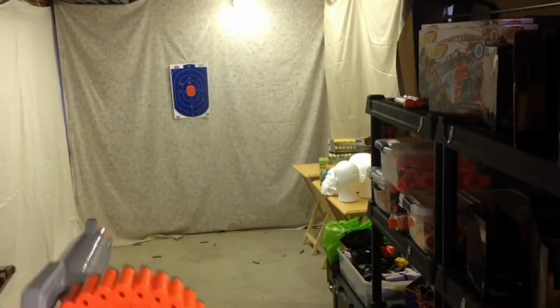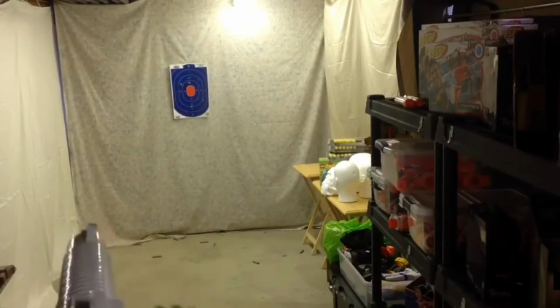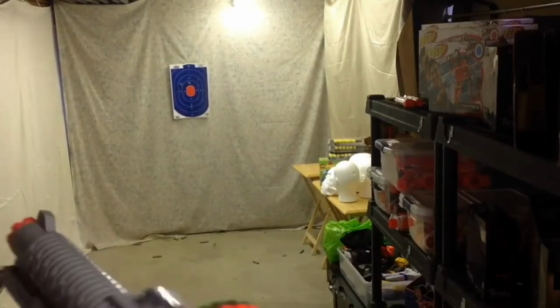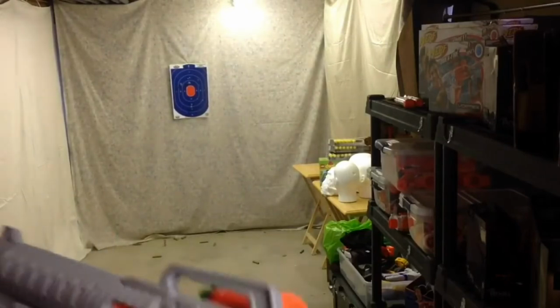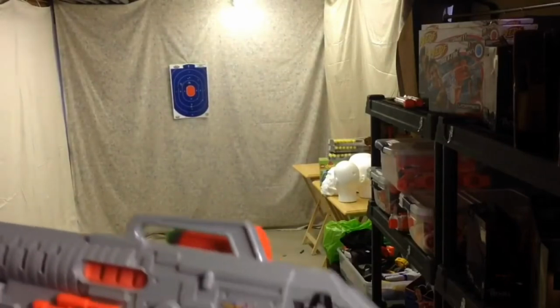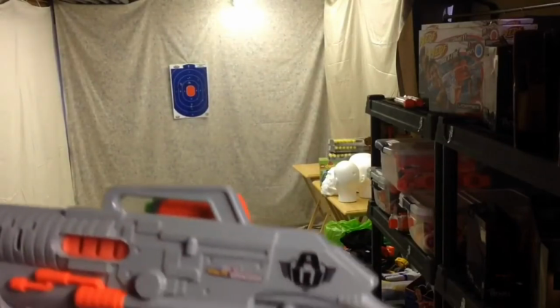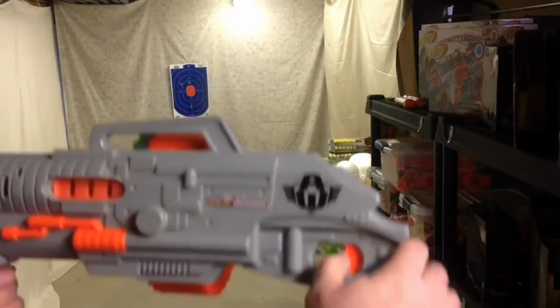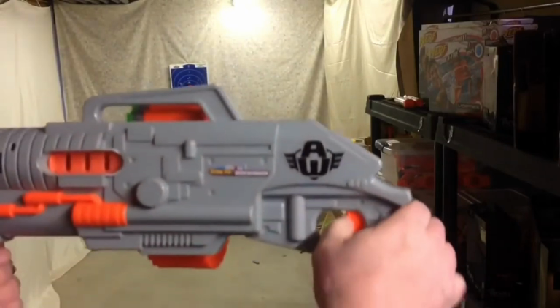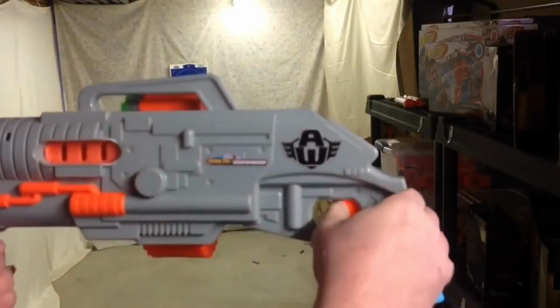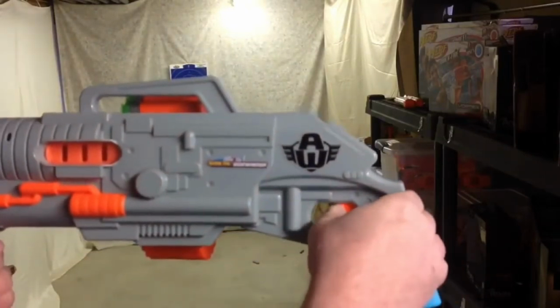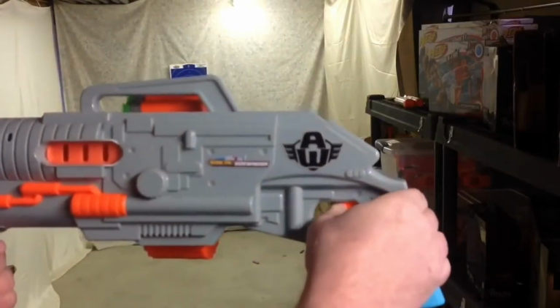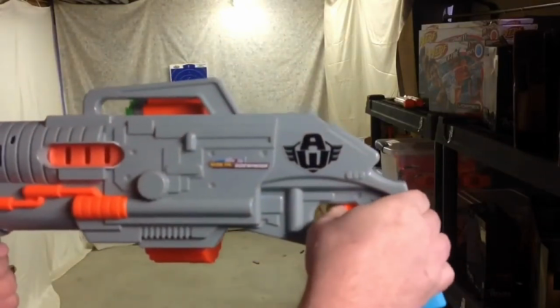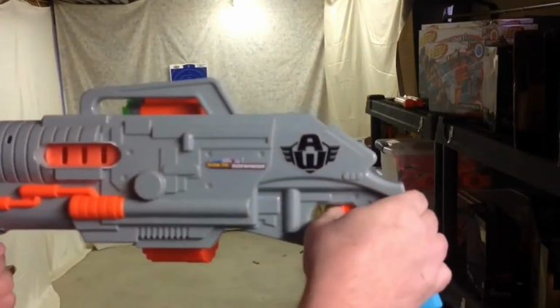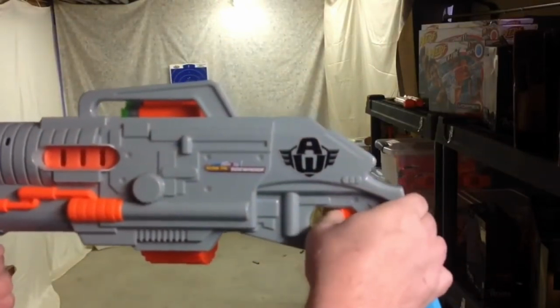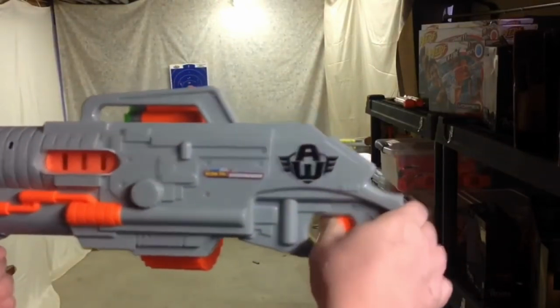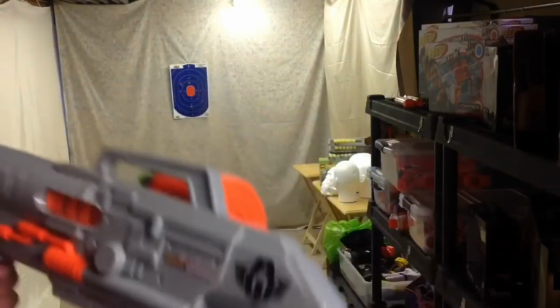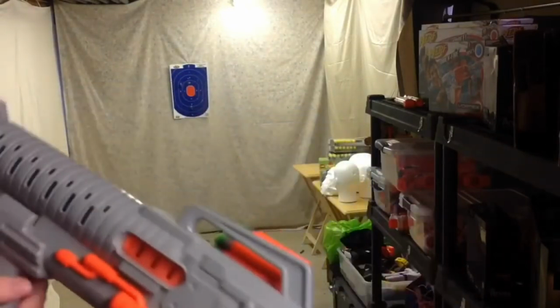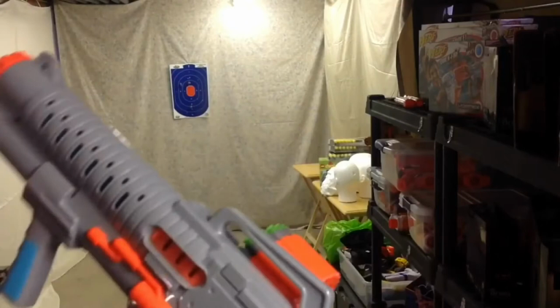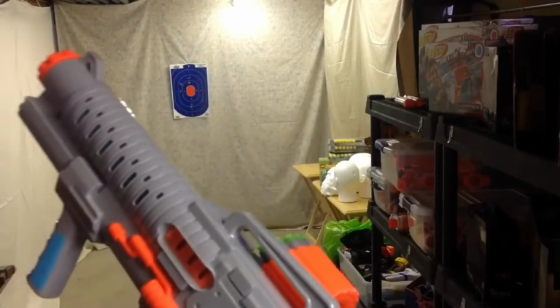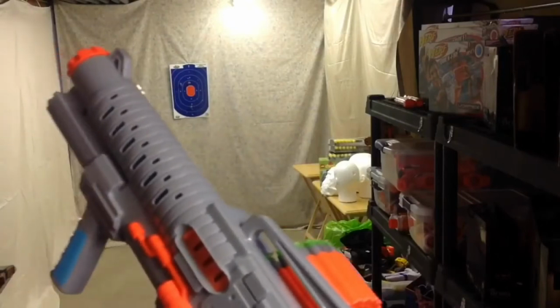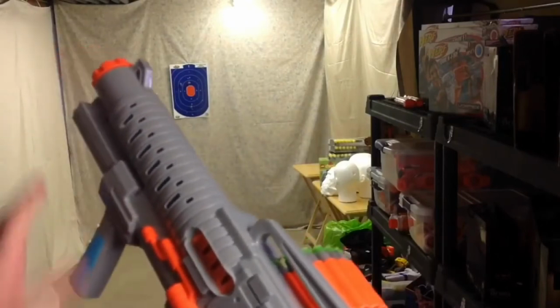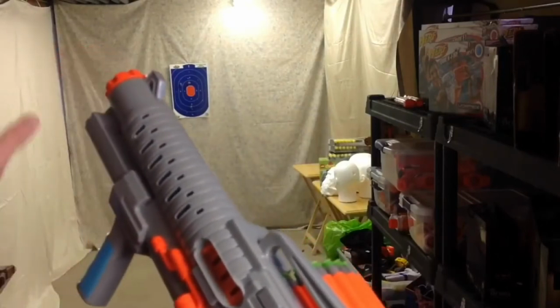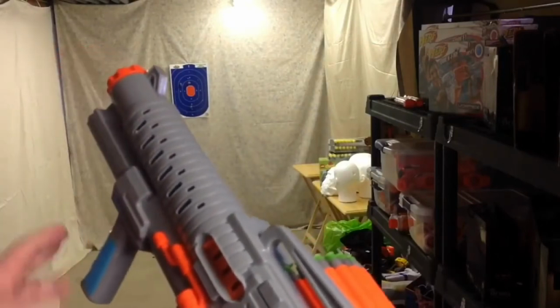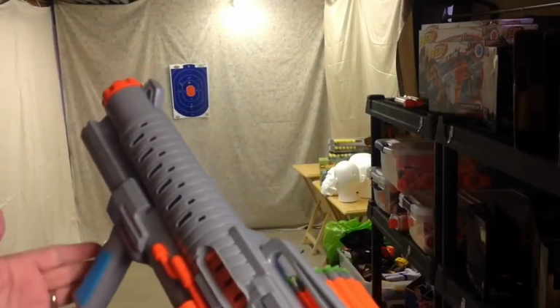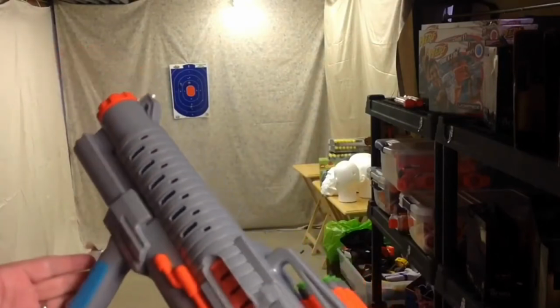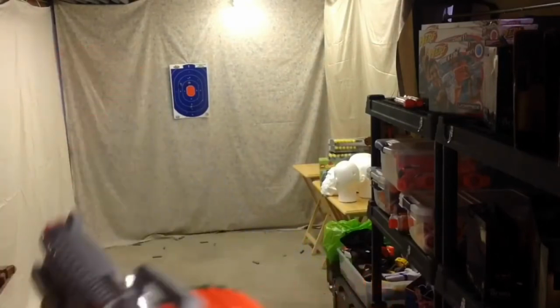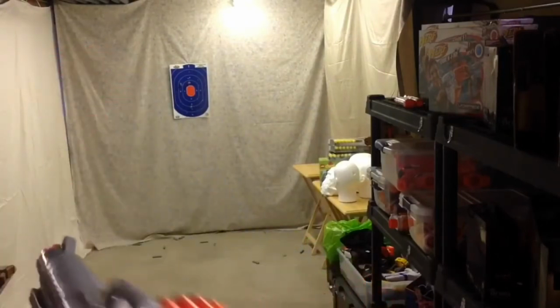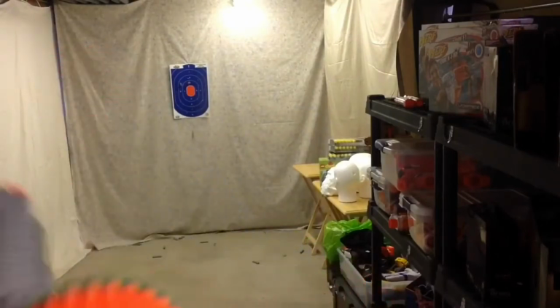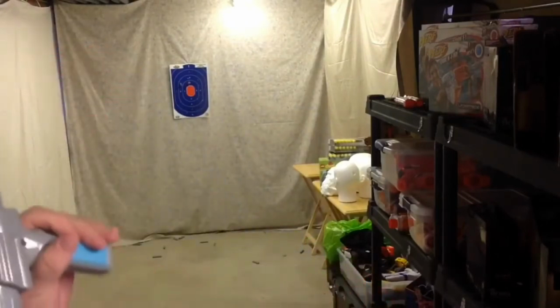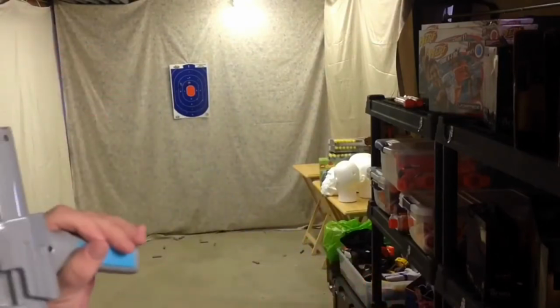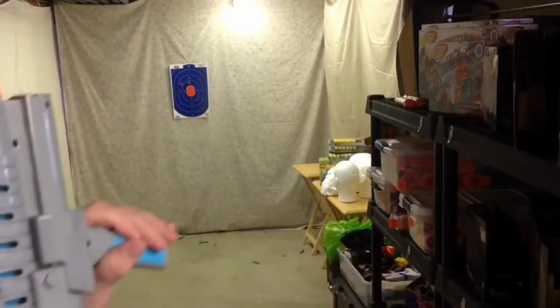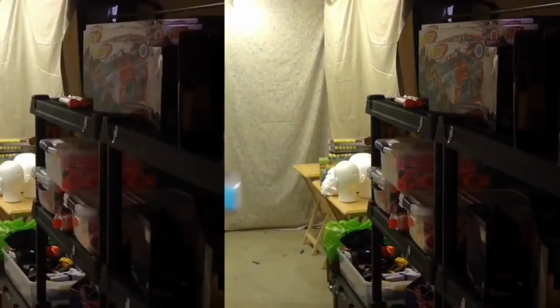Just so you guys know, this trigger absolutely serves no purpose whatsoever. Everything is fired by using the priming handle. Now let's do some rapid fire.